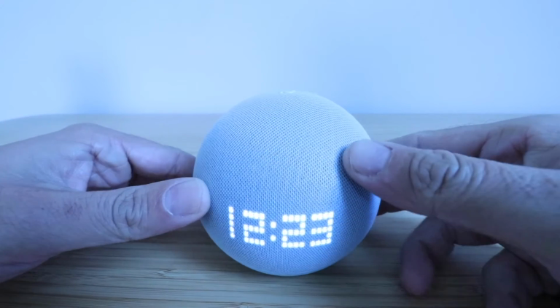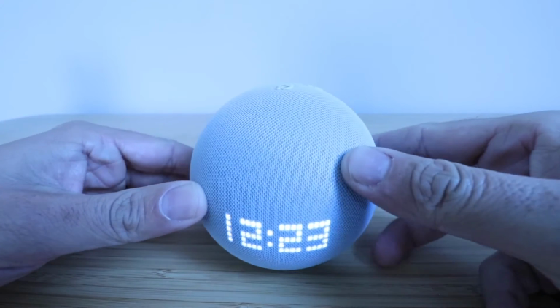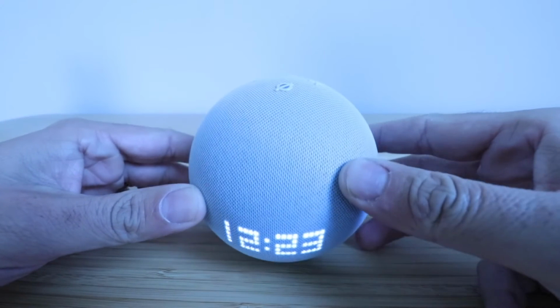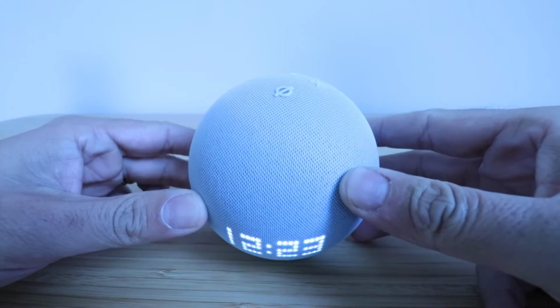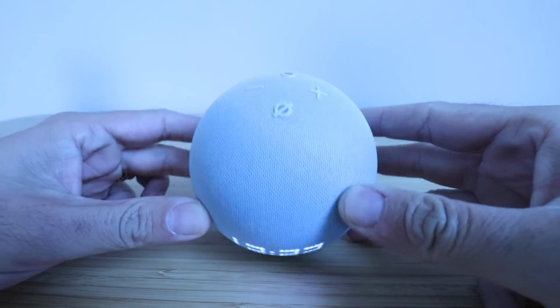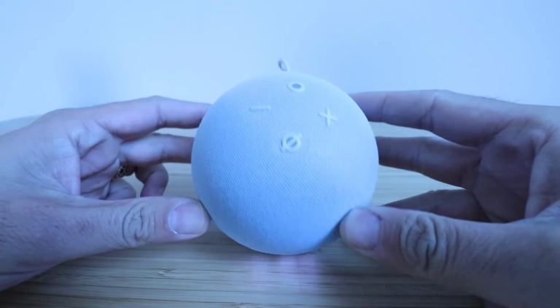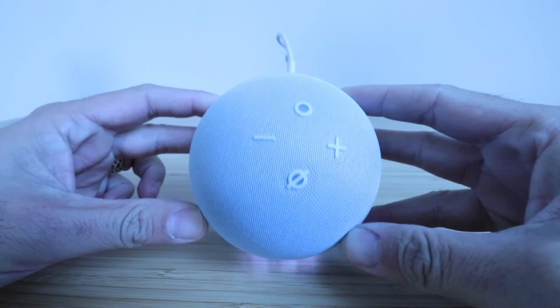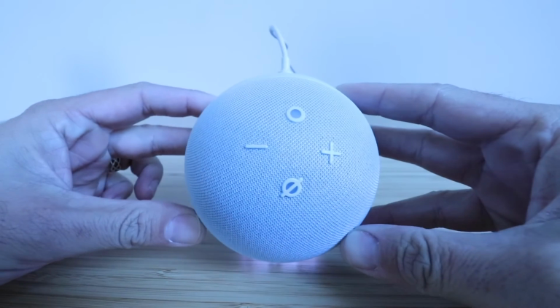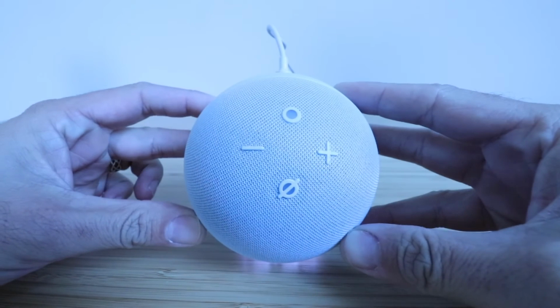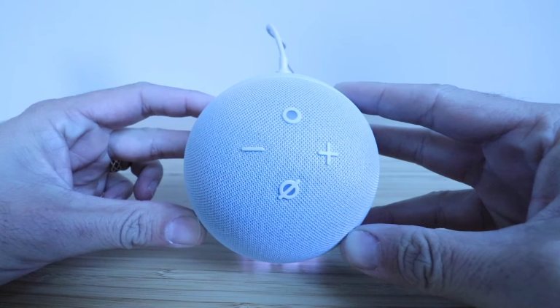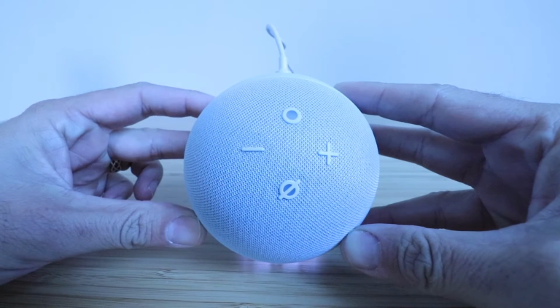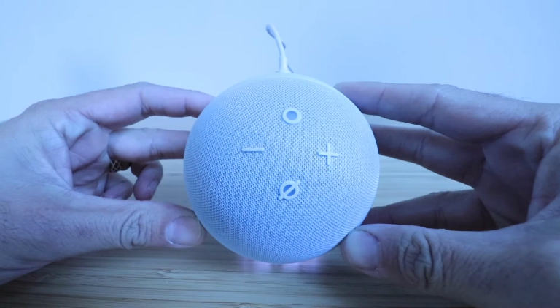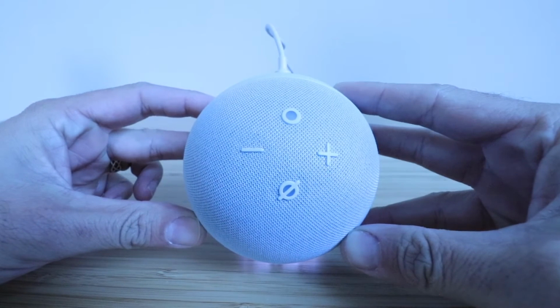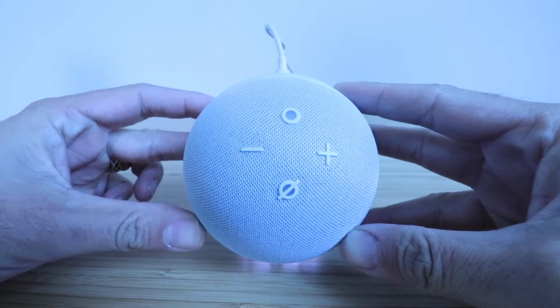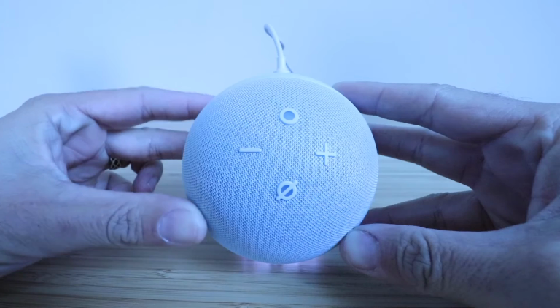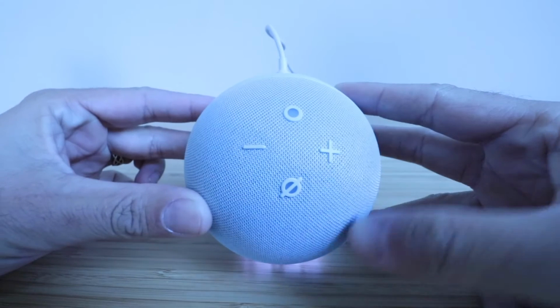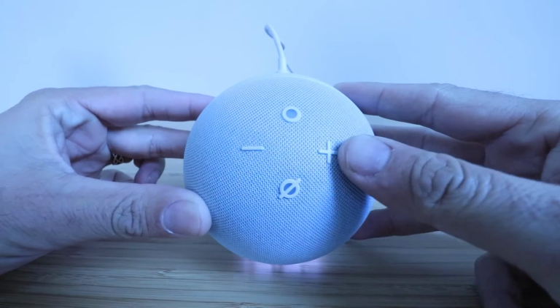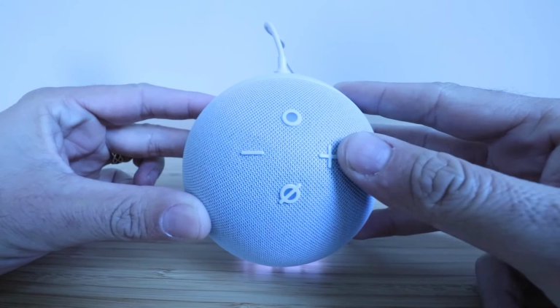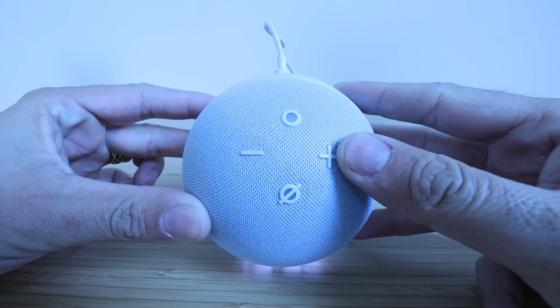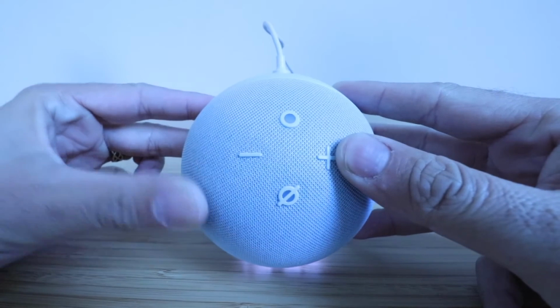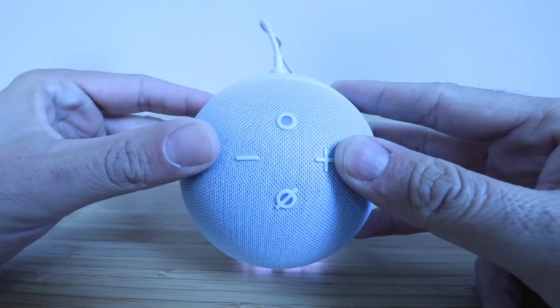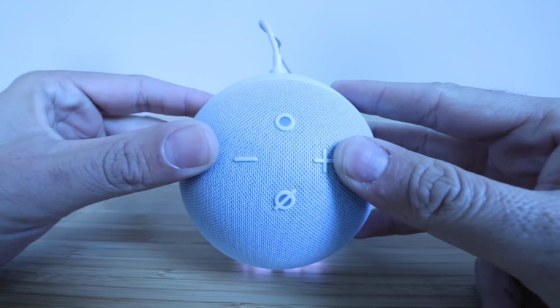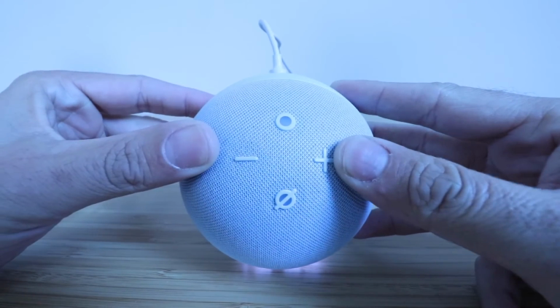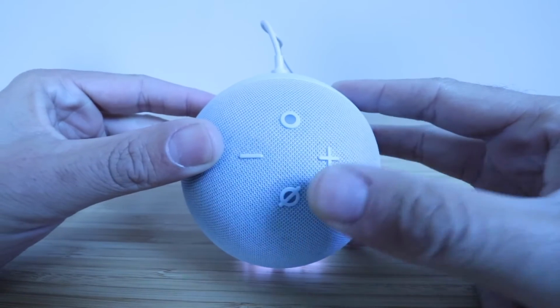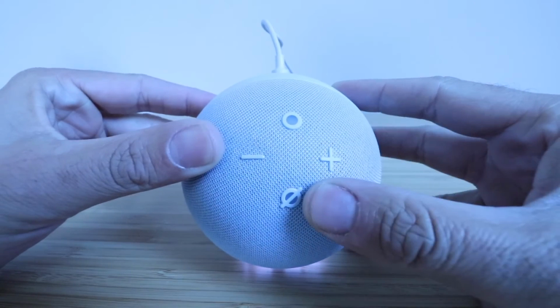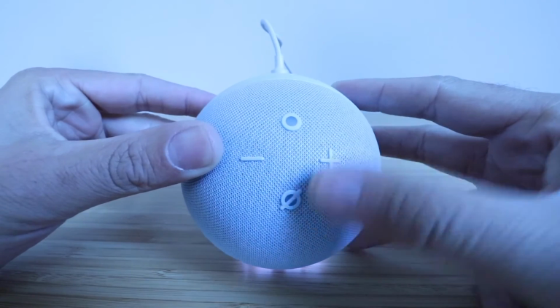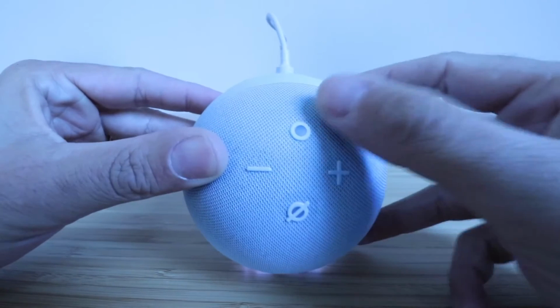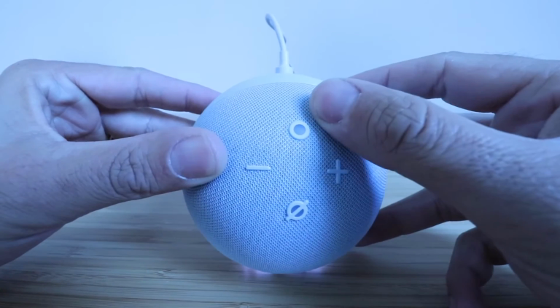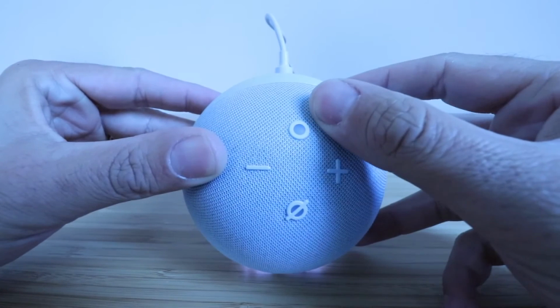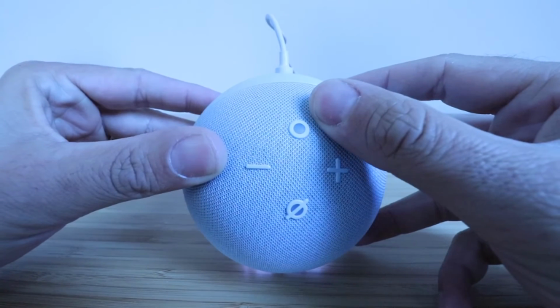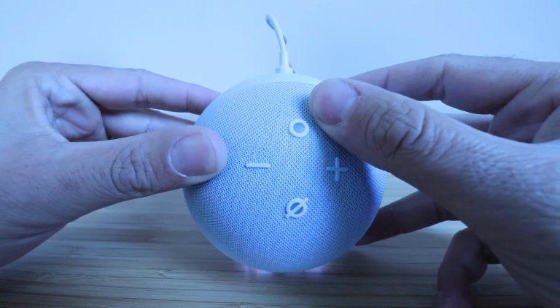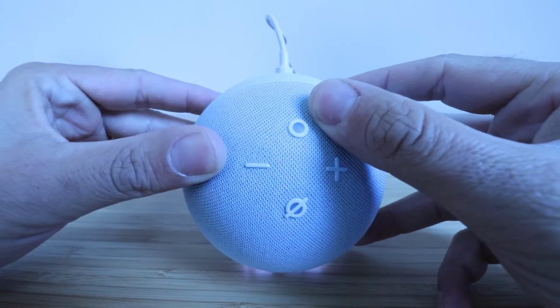In order to reset this, we've got four buttons on the top here. We've got our volume up, volume down, mute, and then our action button.